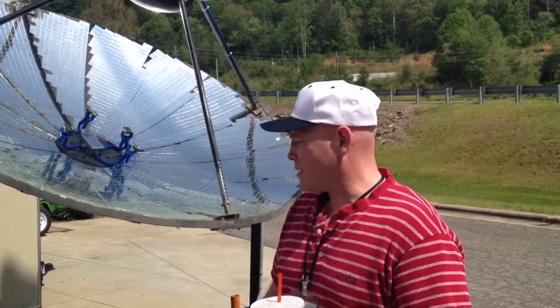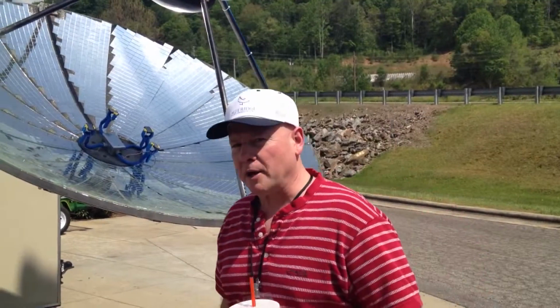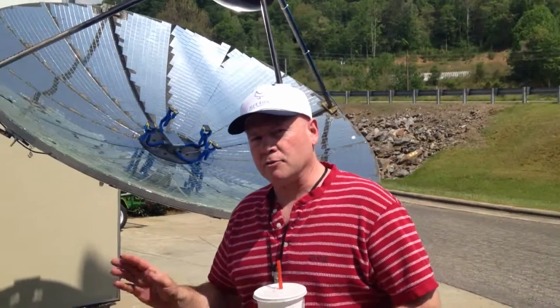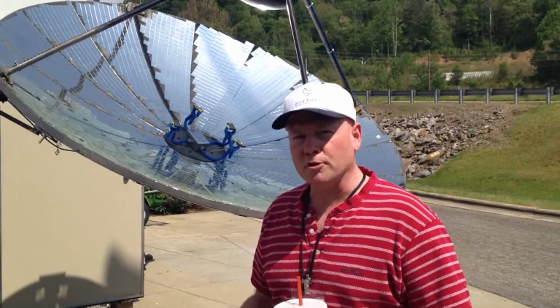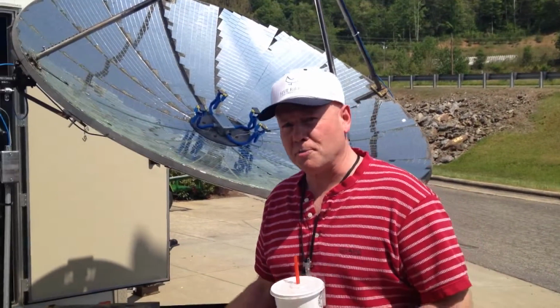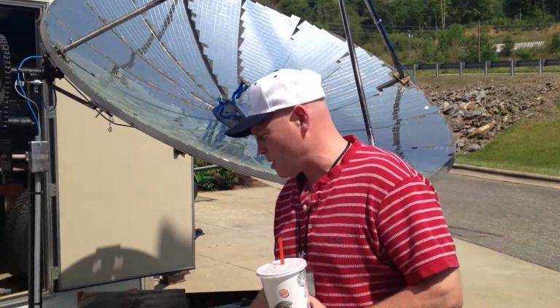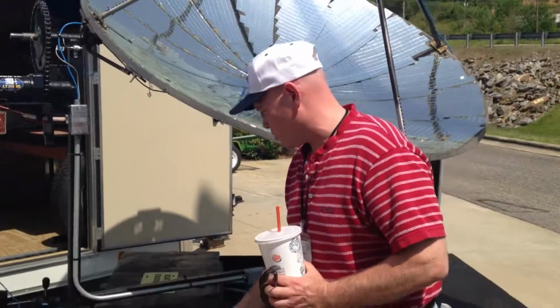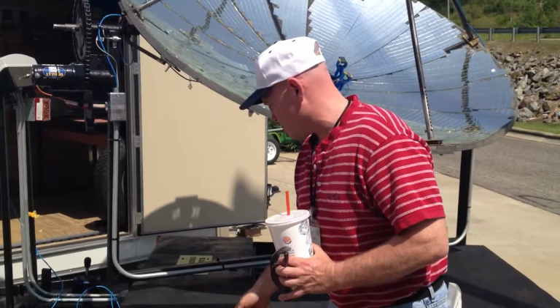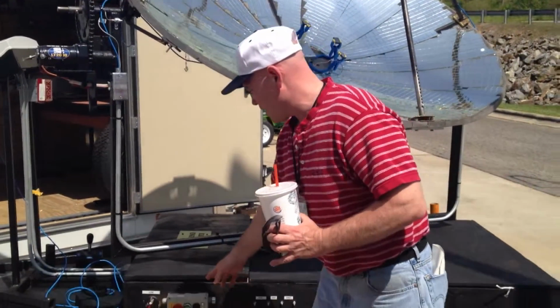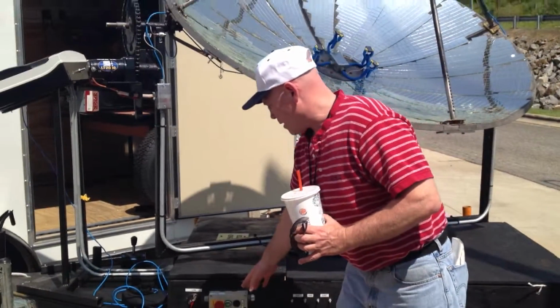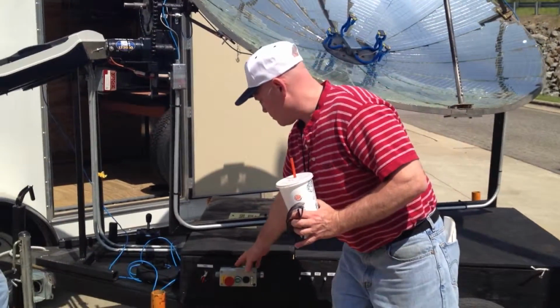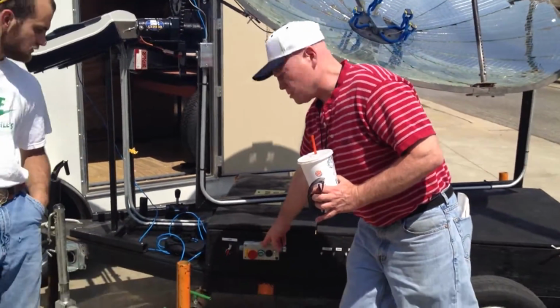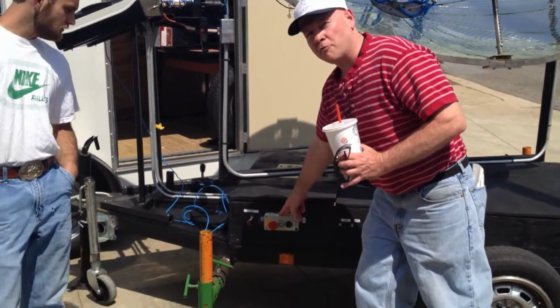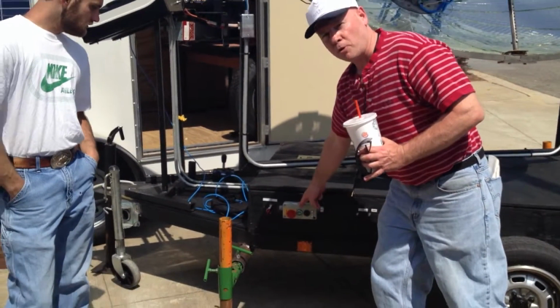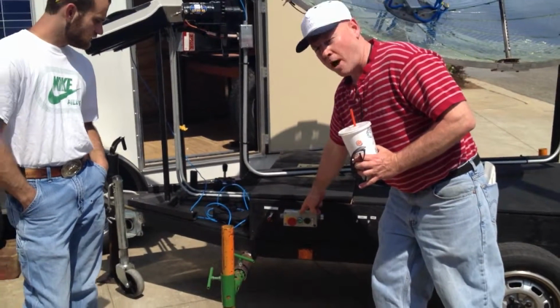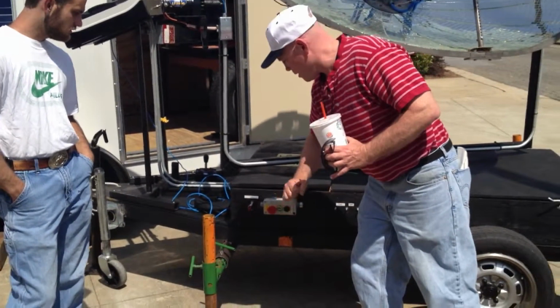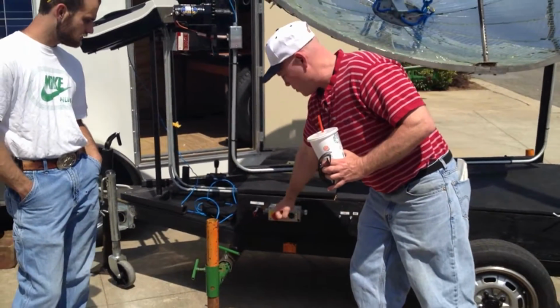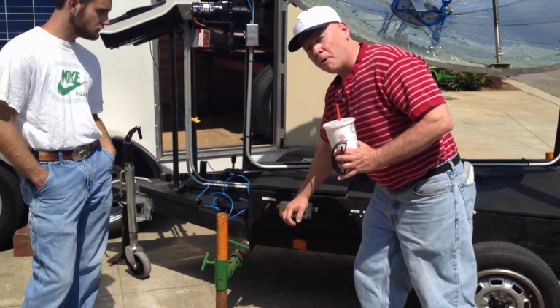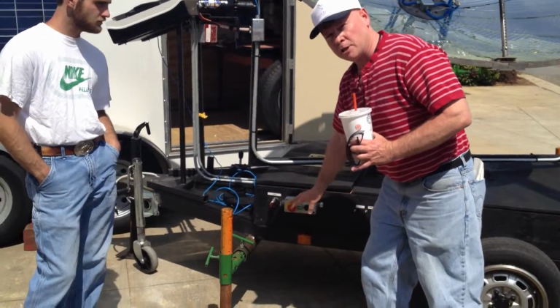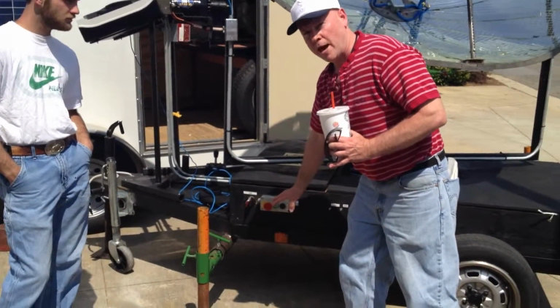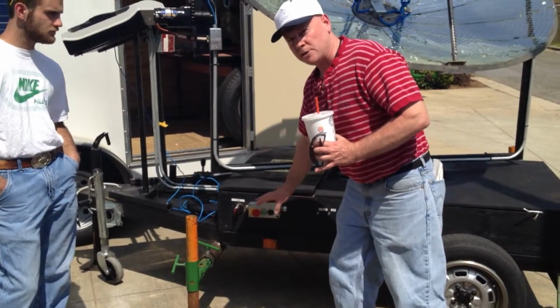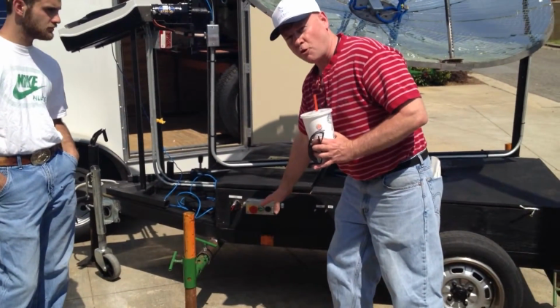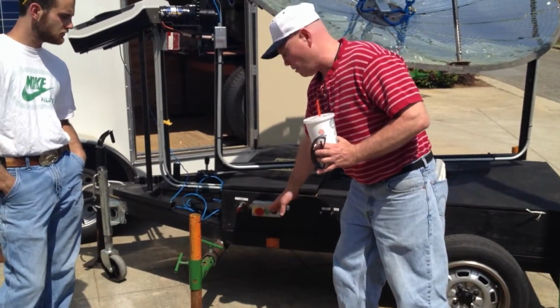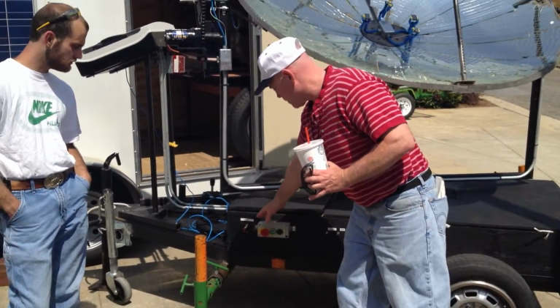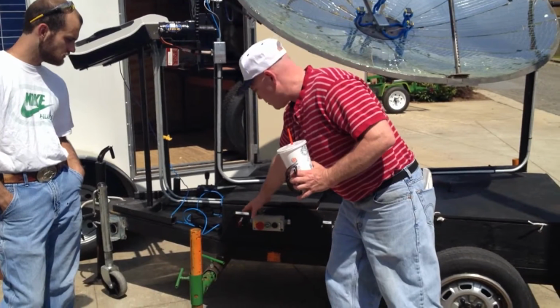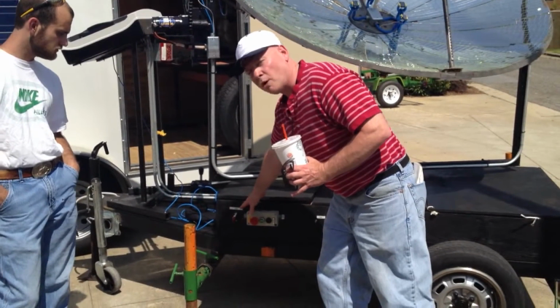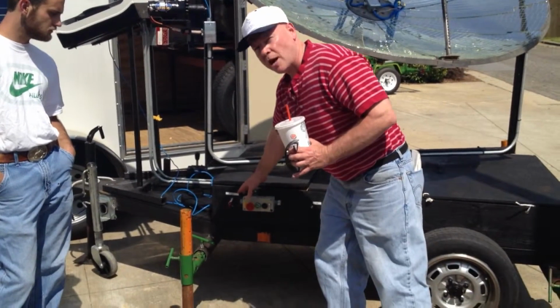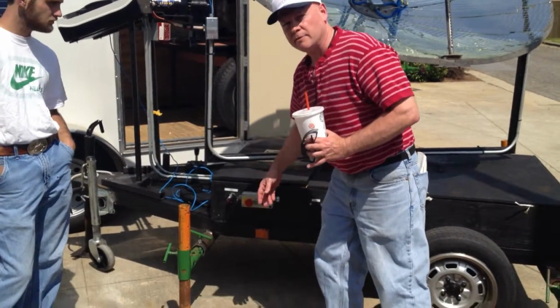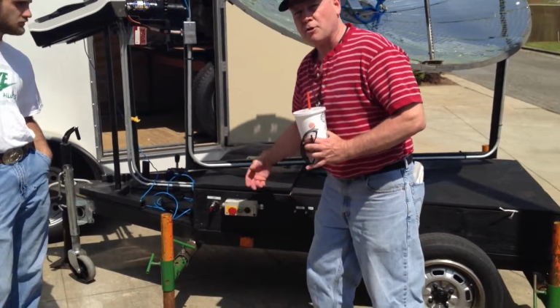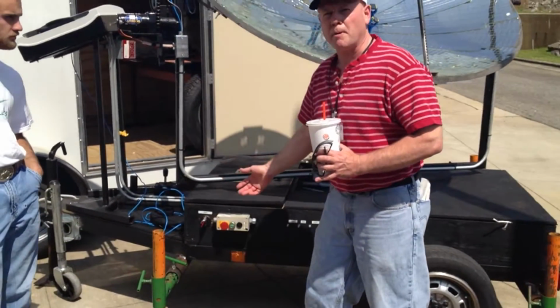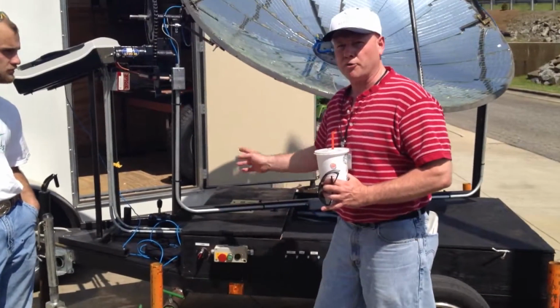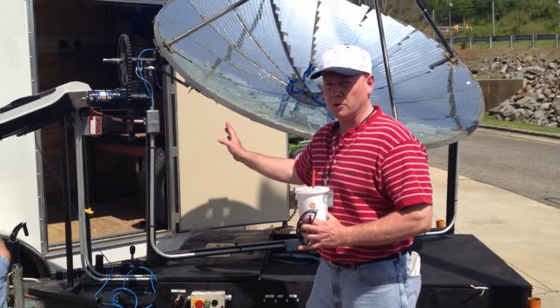We've got a 12-volt system and a 24-volt system. Here's the 24-volt supply. If you hit that button, it would kill that — that's your control power. And then the 12-volt side, that's your higher power for your motors.